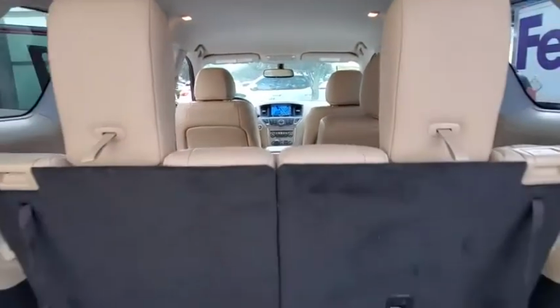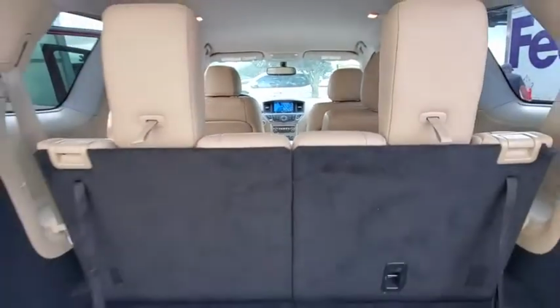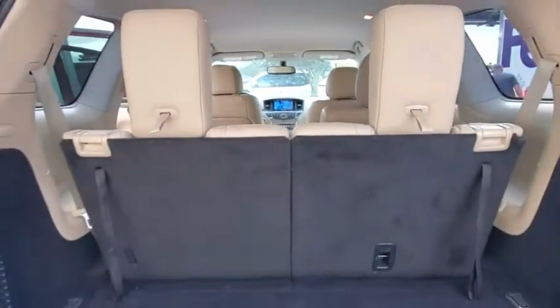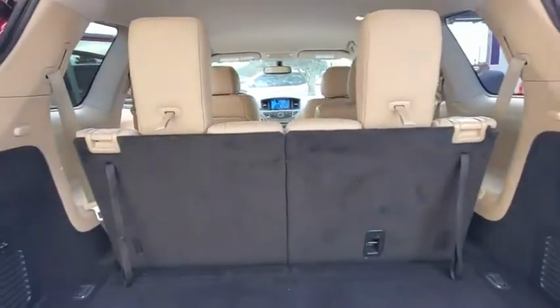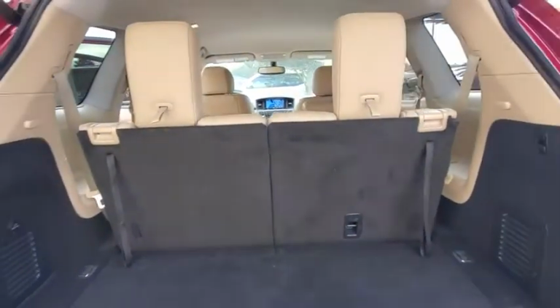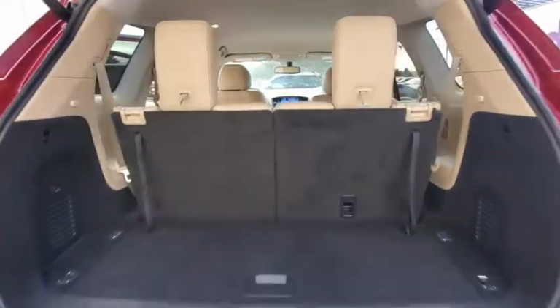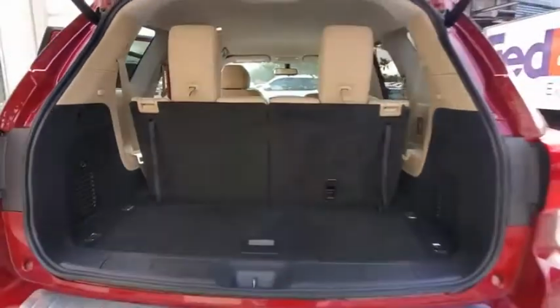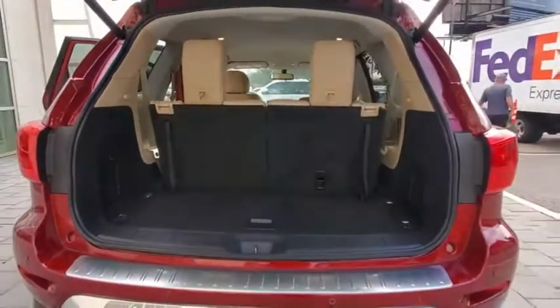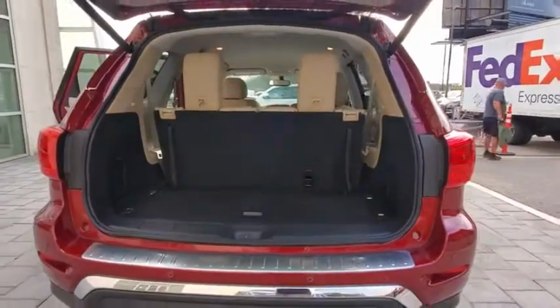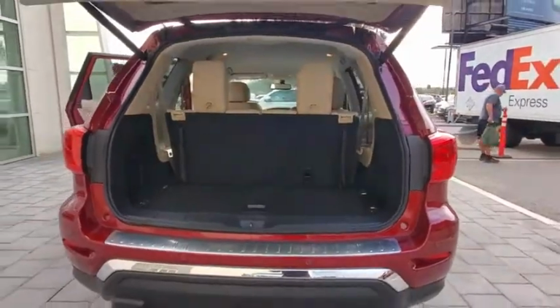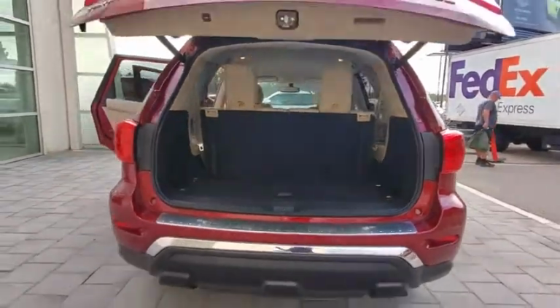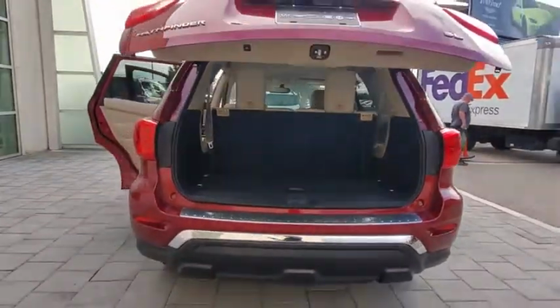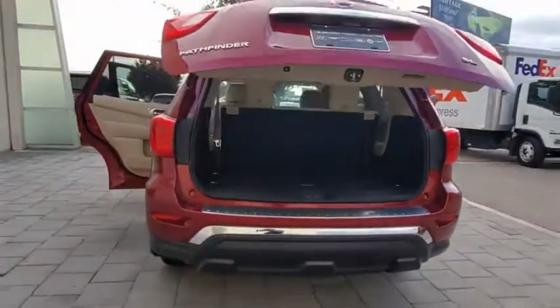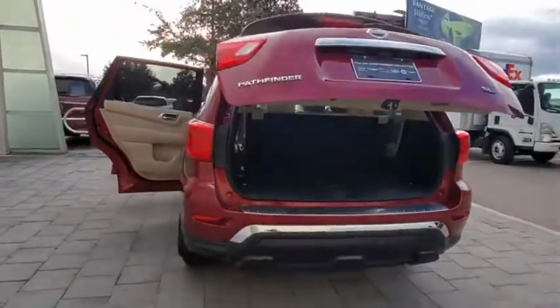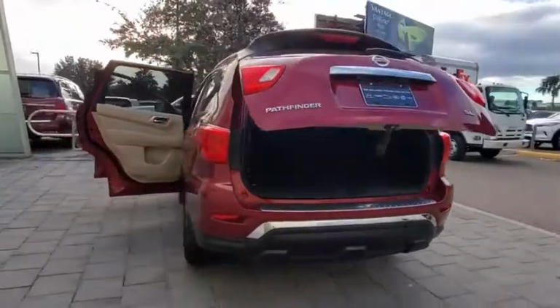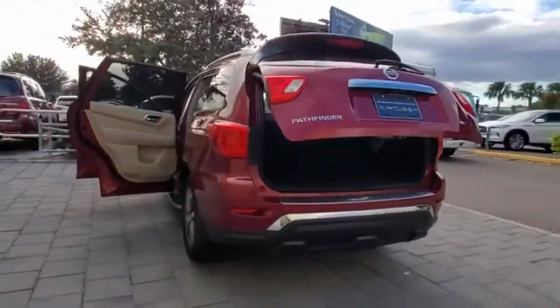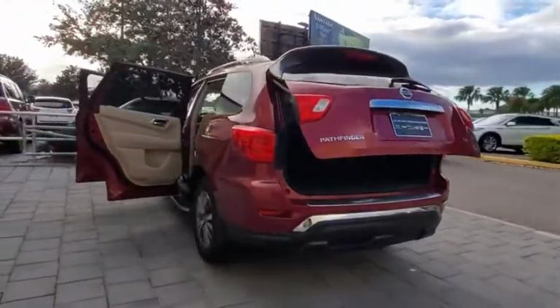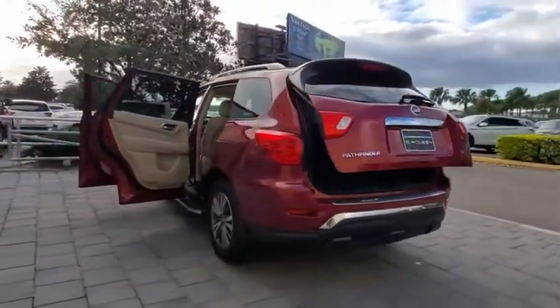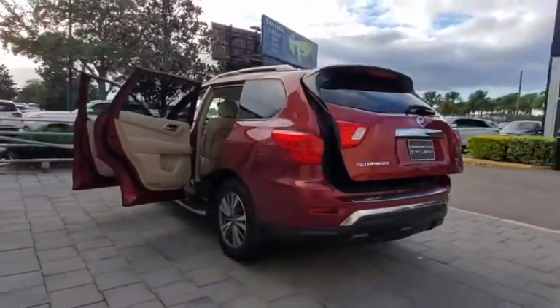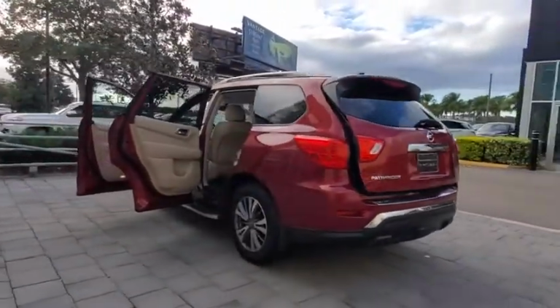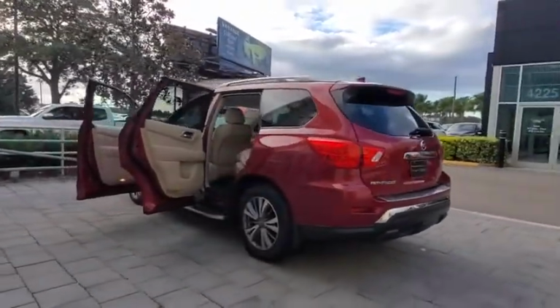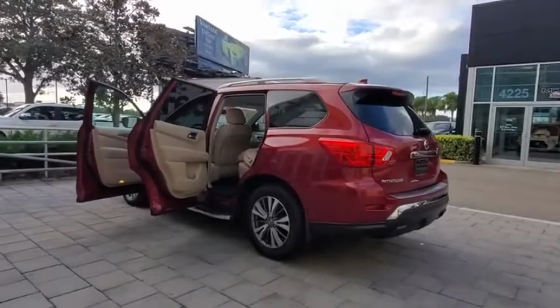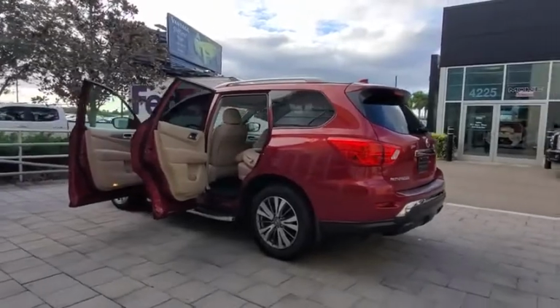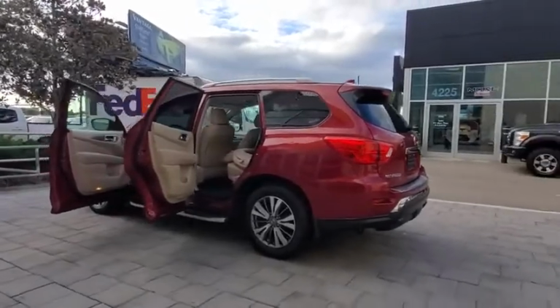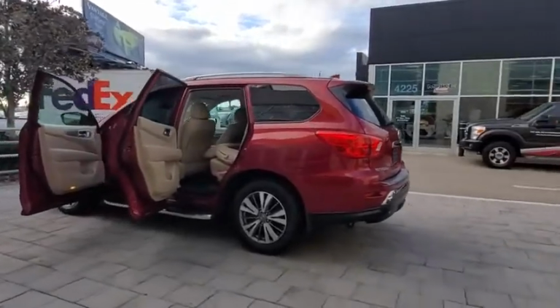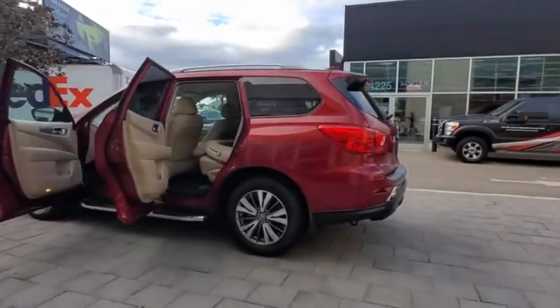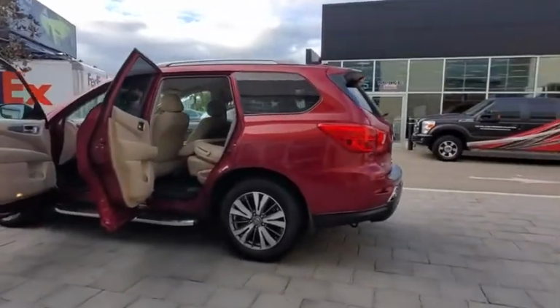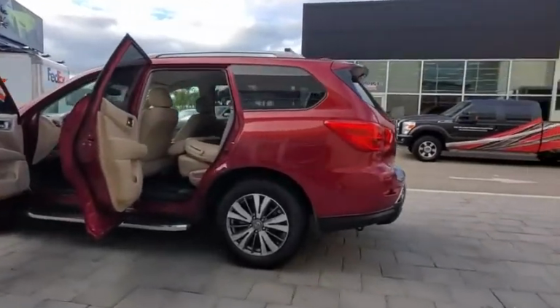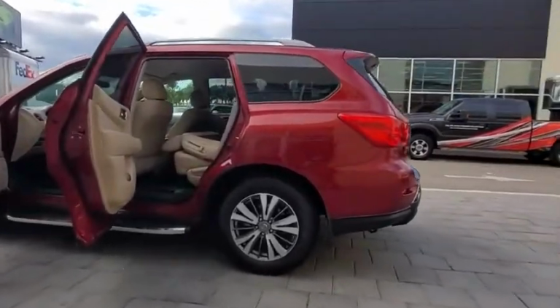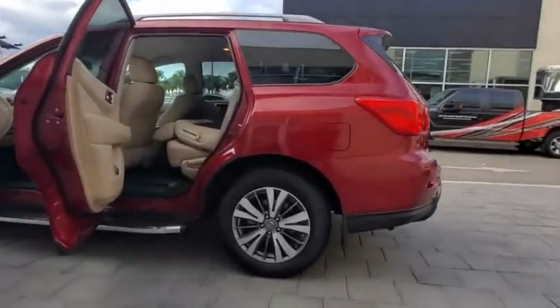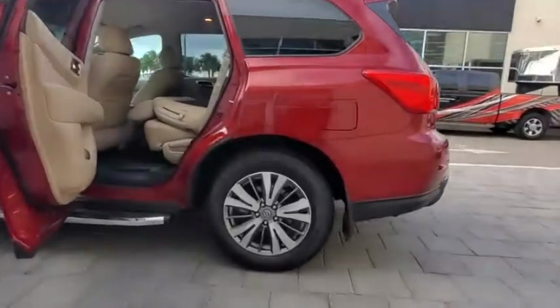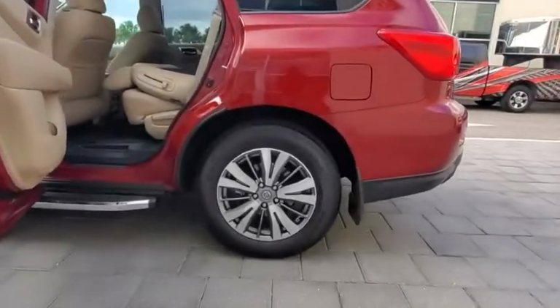Backup camera, anti-lock braking system, power liftgate, navigation system, steering wheel audio controls, power passenger seat, keyless entry, traction control, stability control, remote engine start.